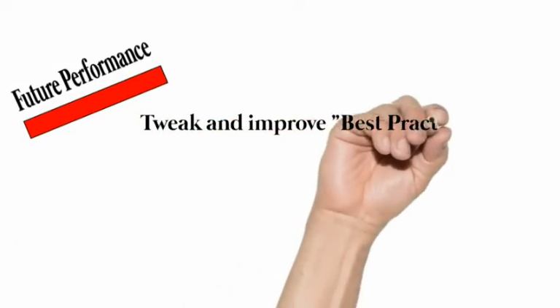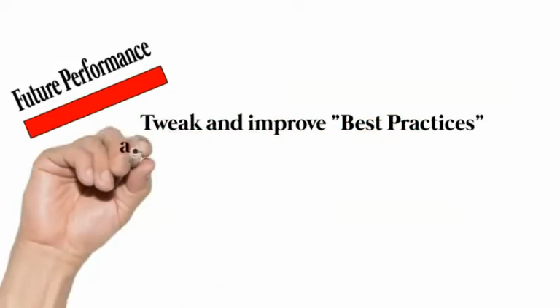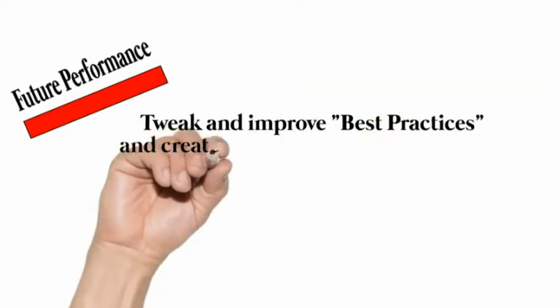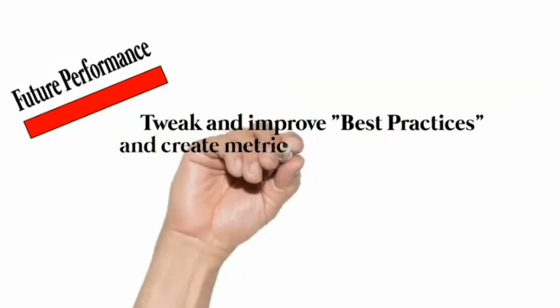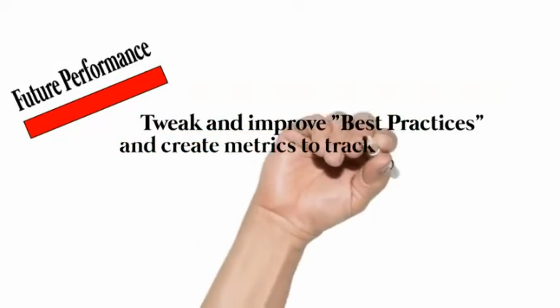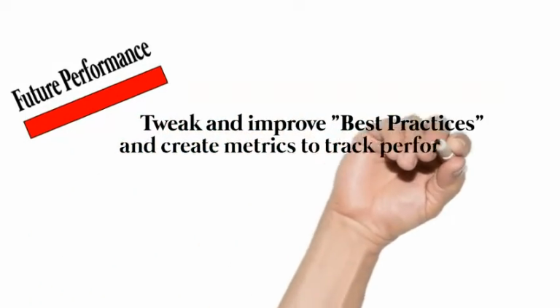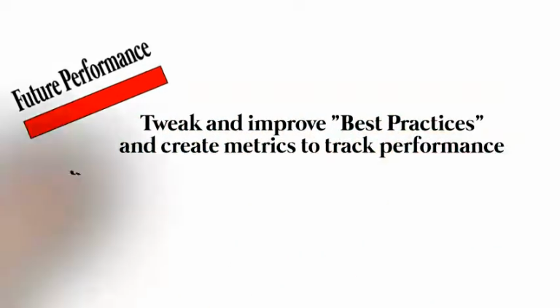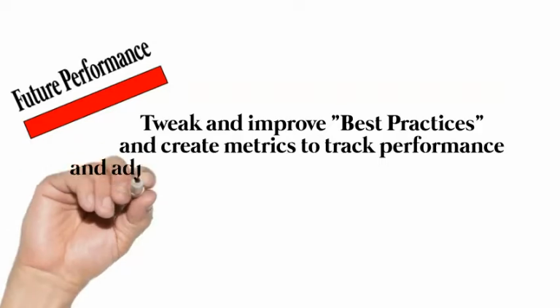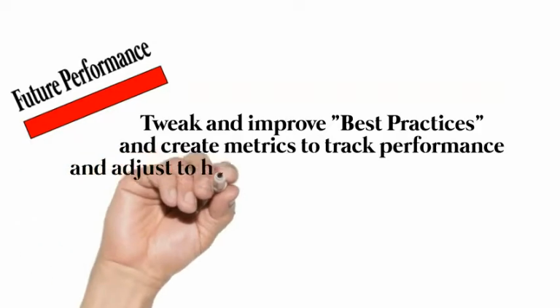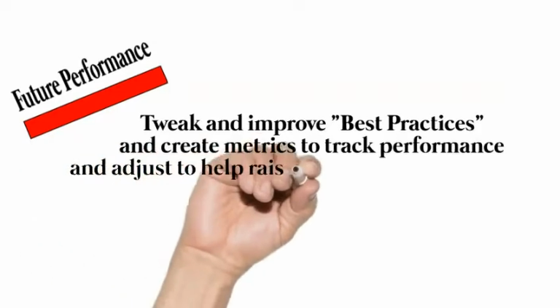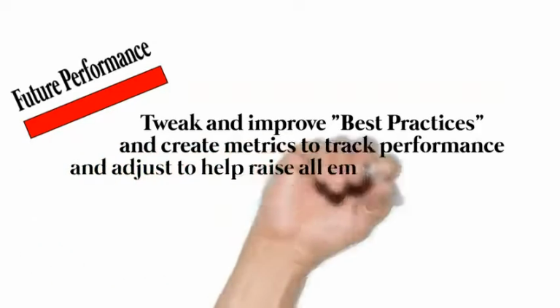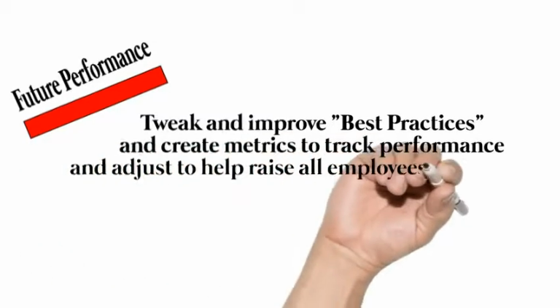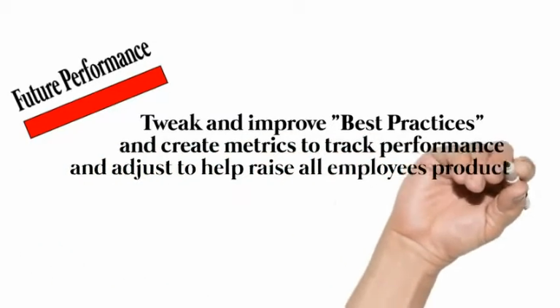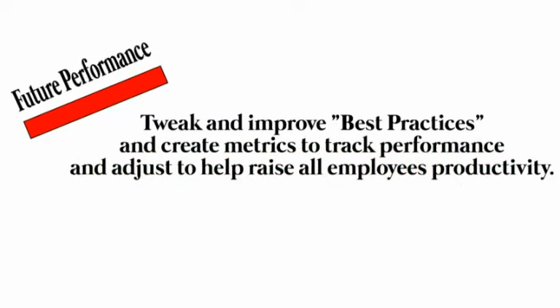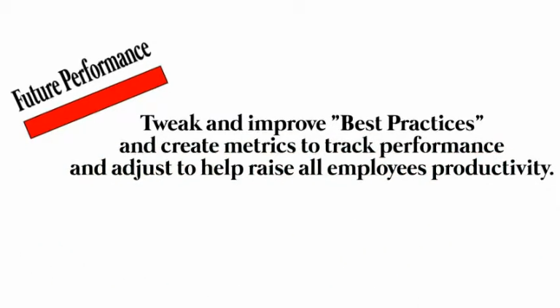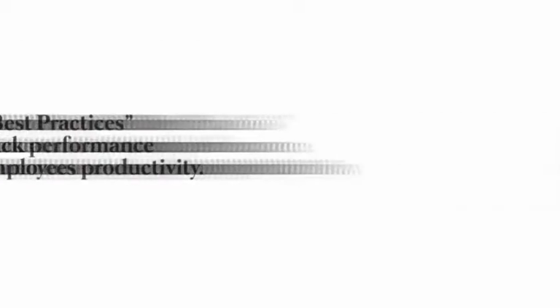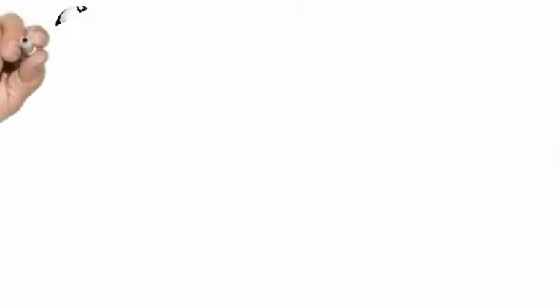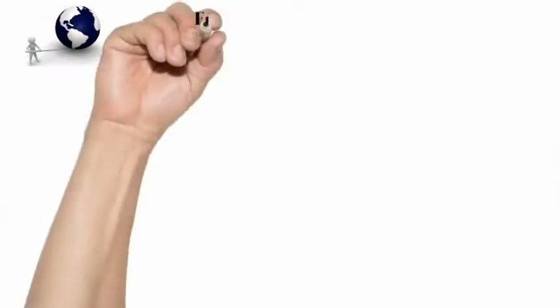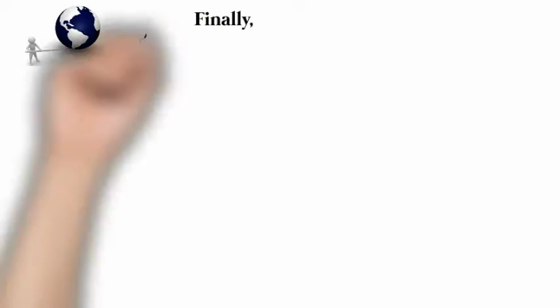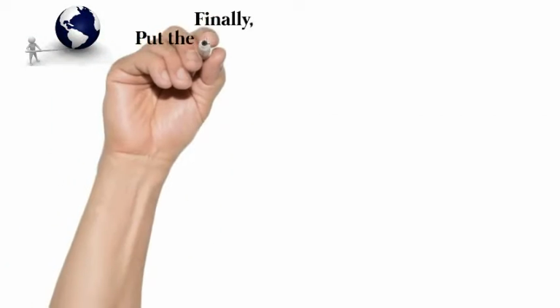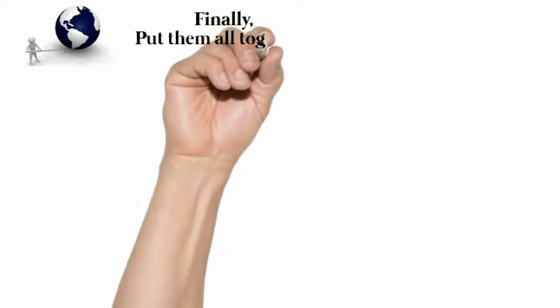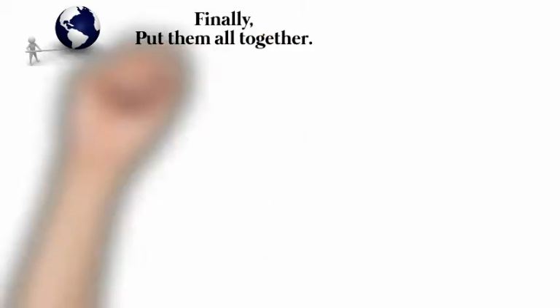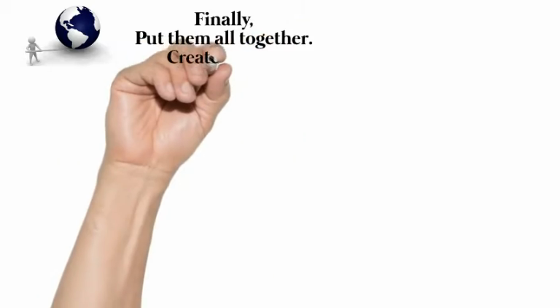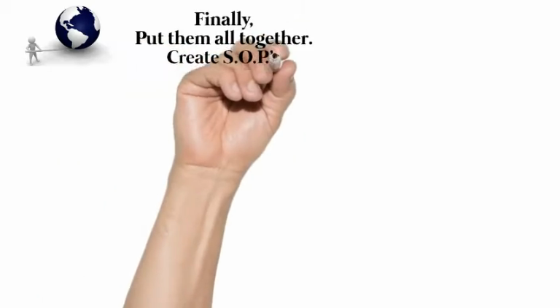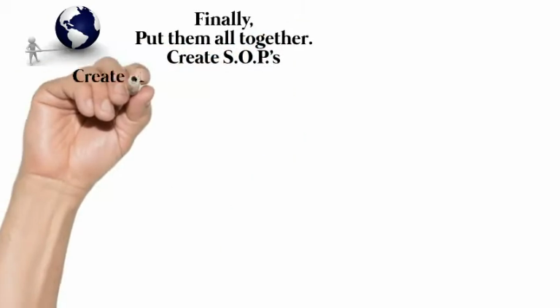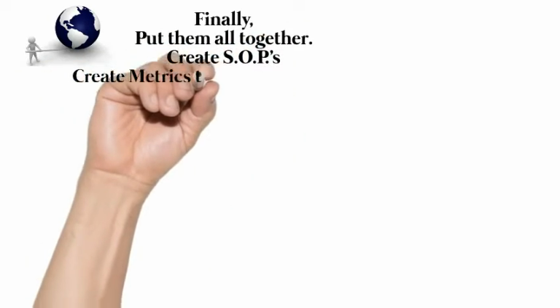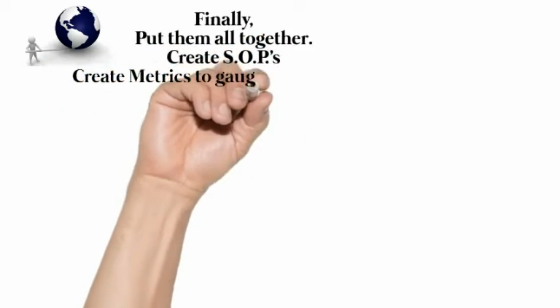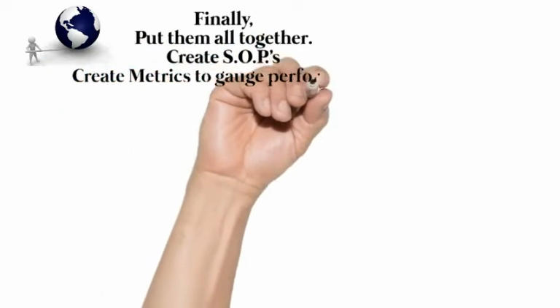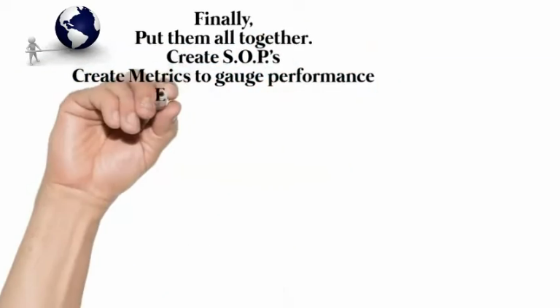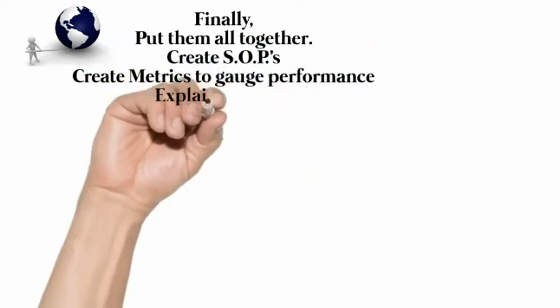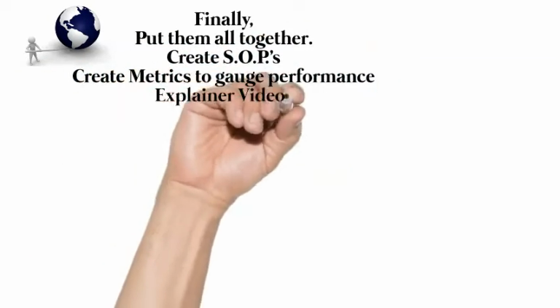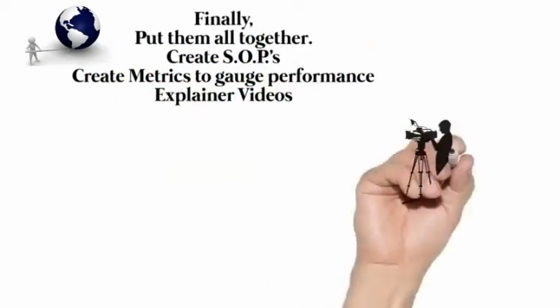Tweak and improve best practices and create metrics to track performance and adjust to help raise all employees' productivity. Finally, put them all together: create SOPs and create metrics to gauge performance.